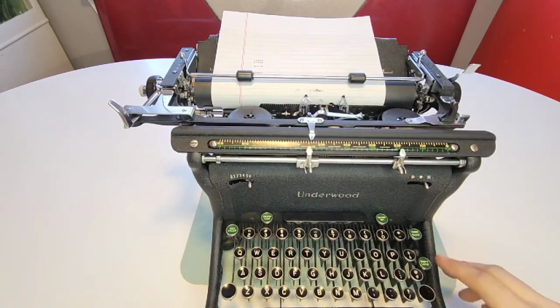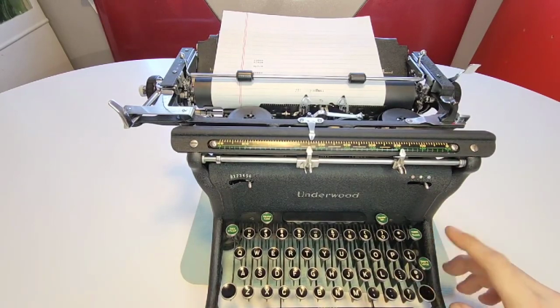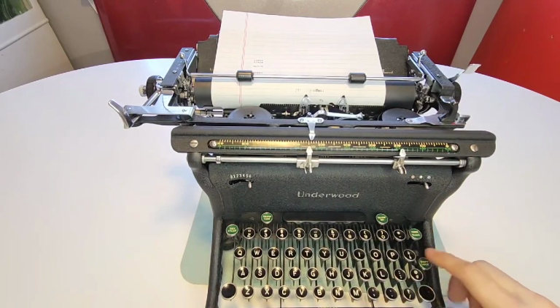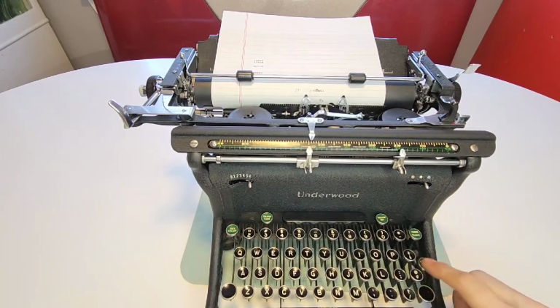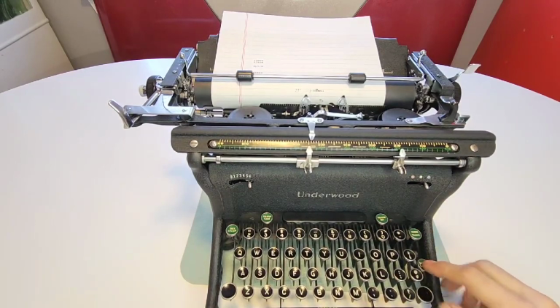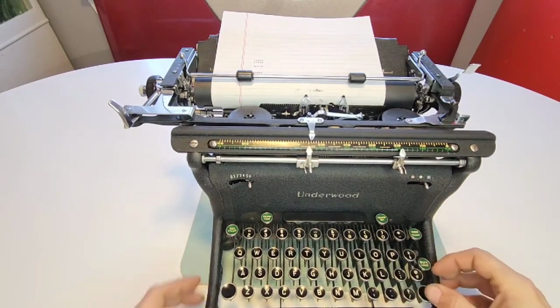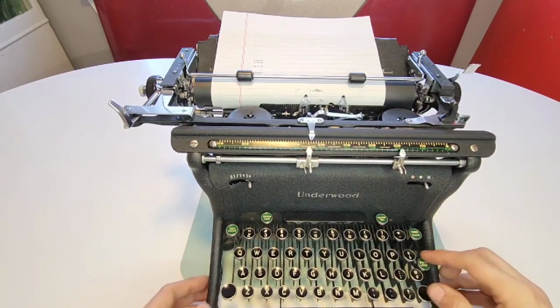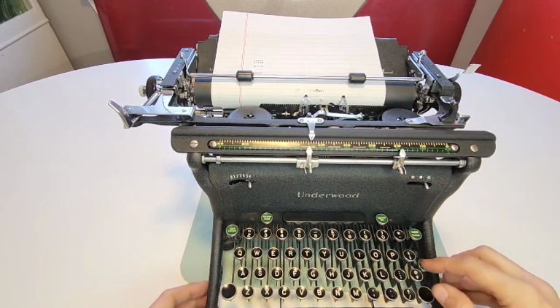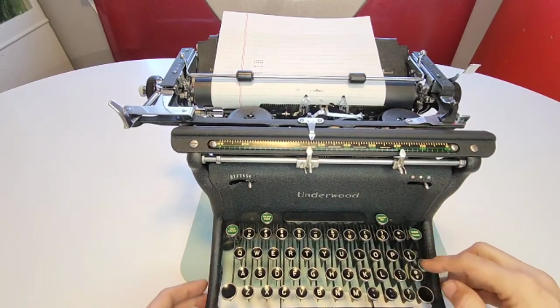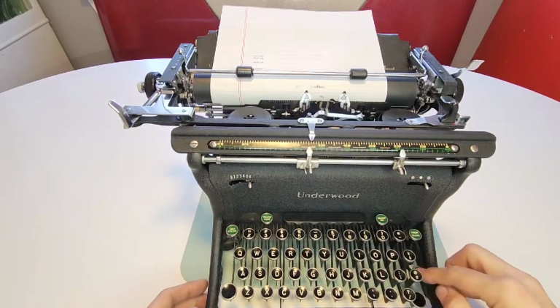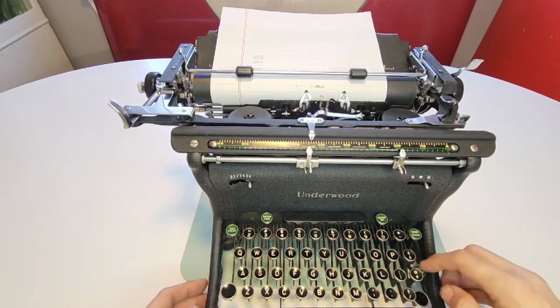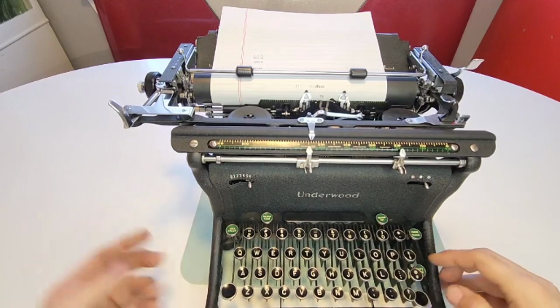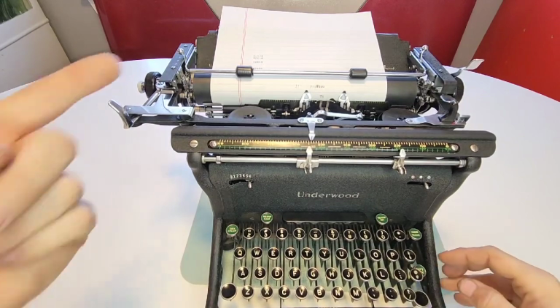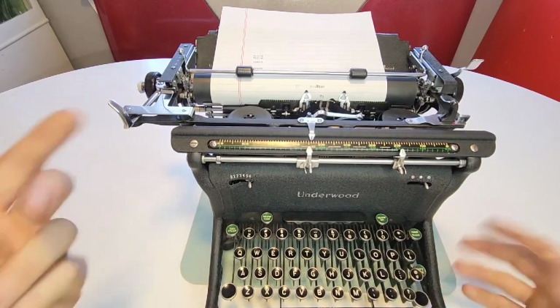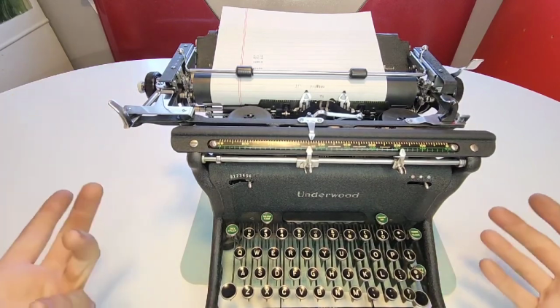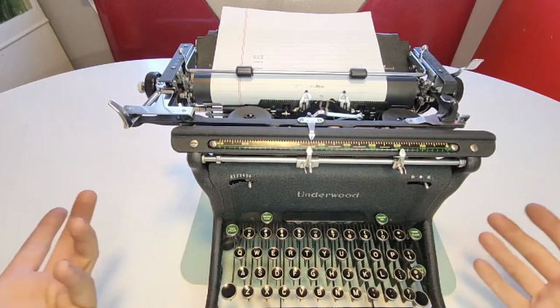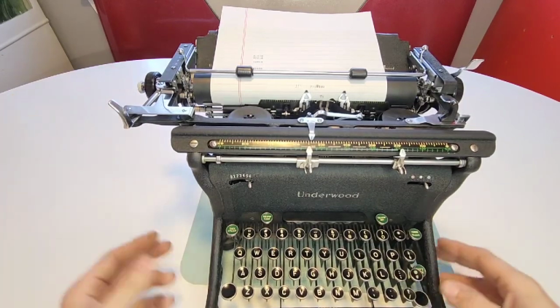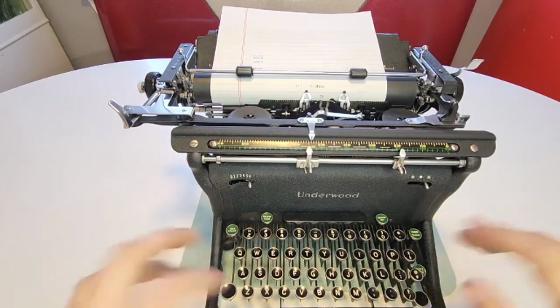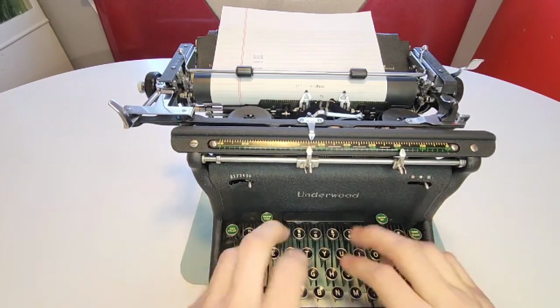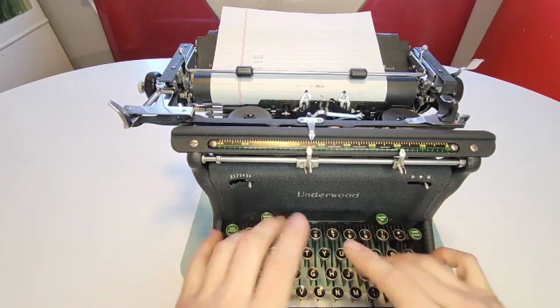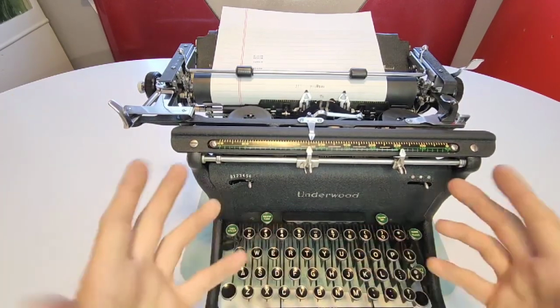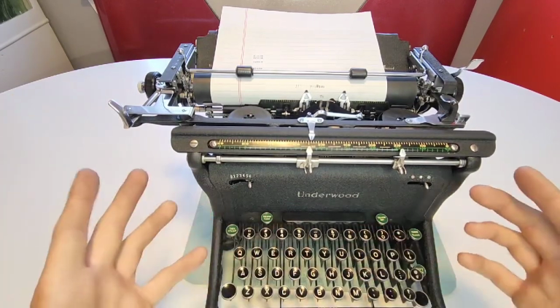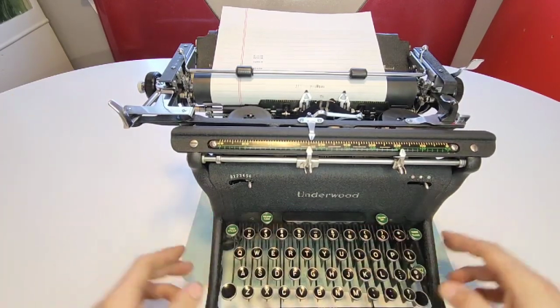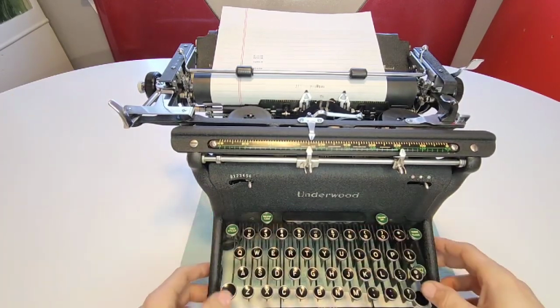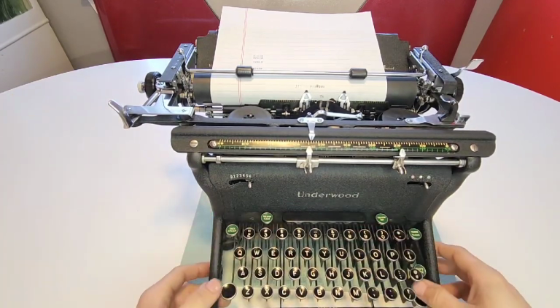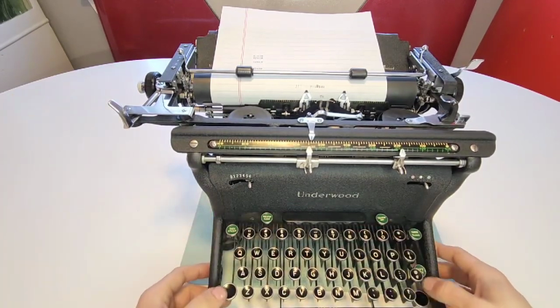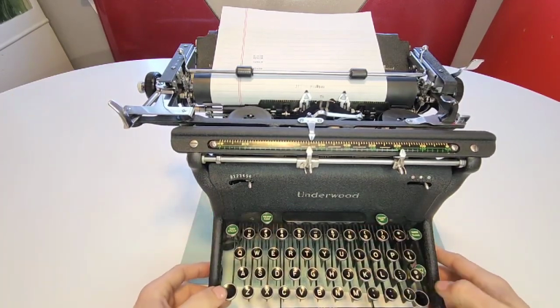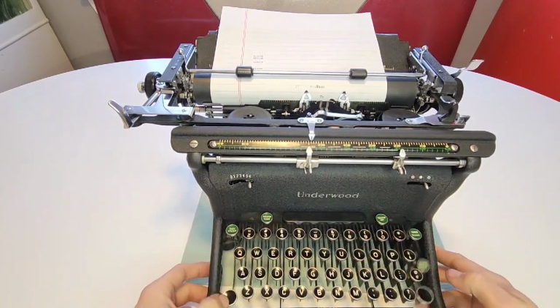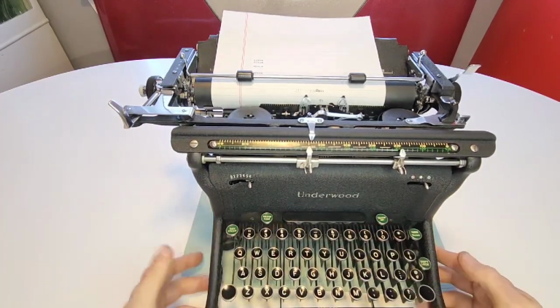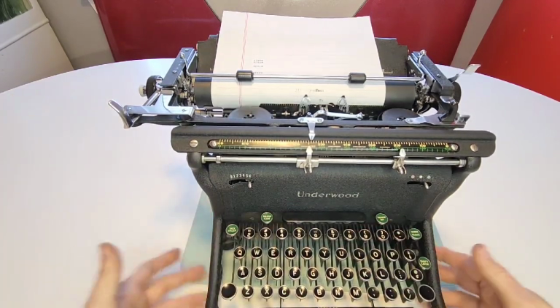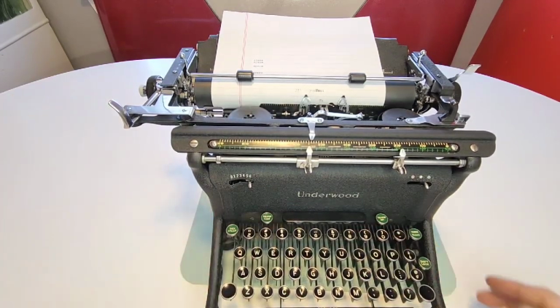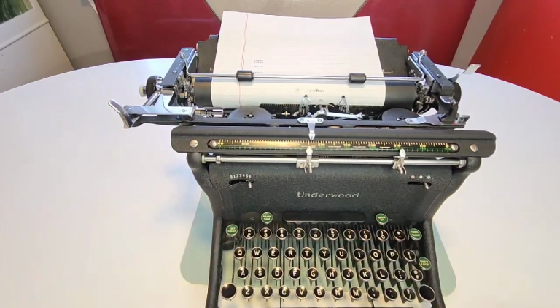There's a shift lock over here. If I hold that button down, it actually holds the shift up in the air so I can type all in caps. Then I press the left one to release that.